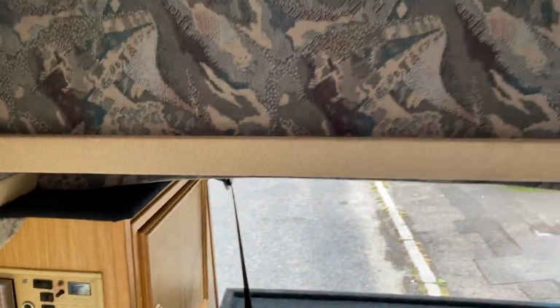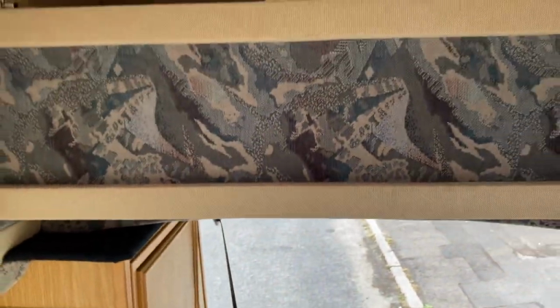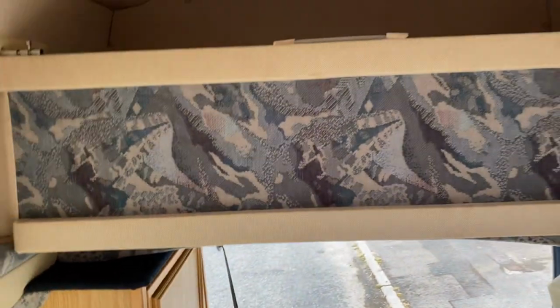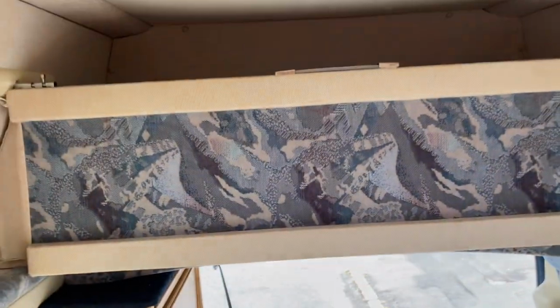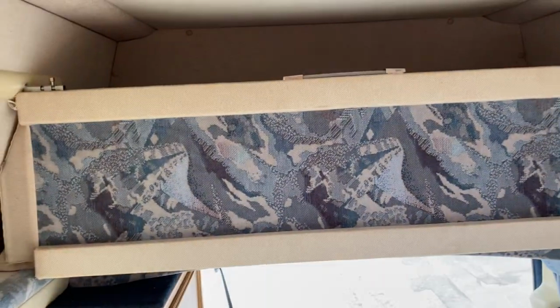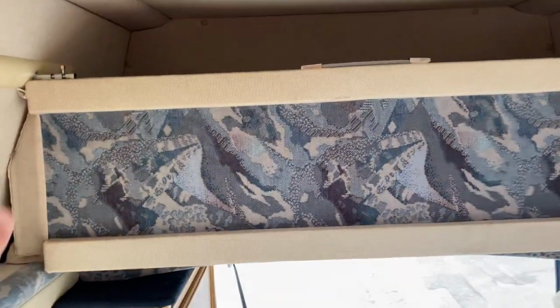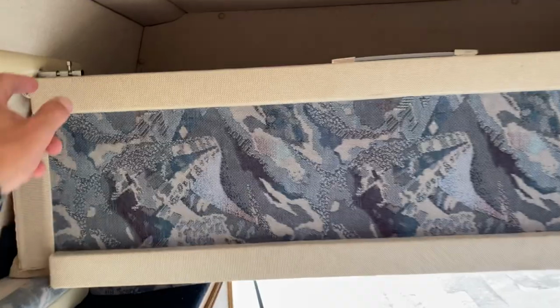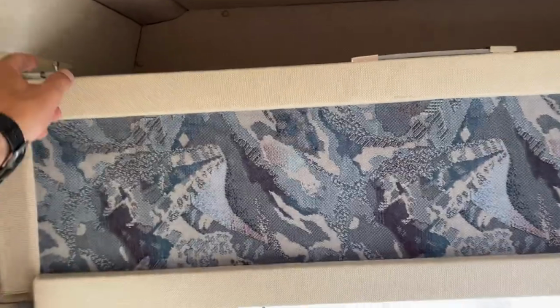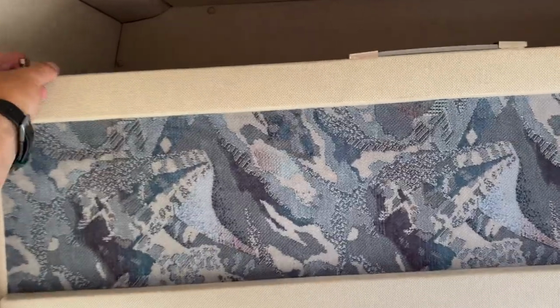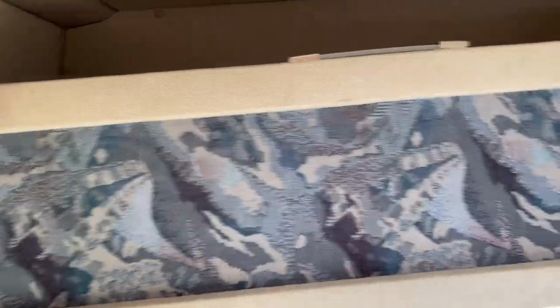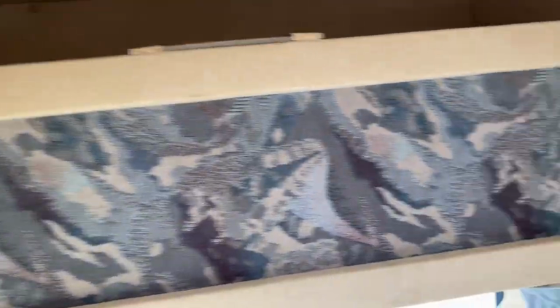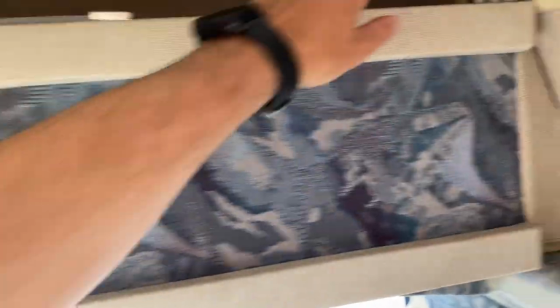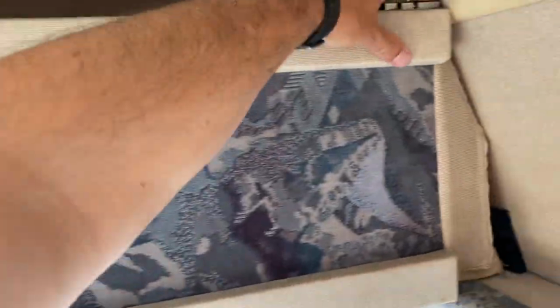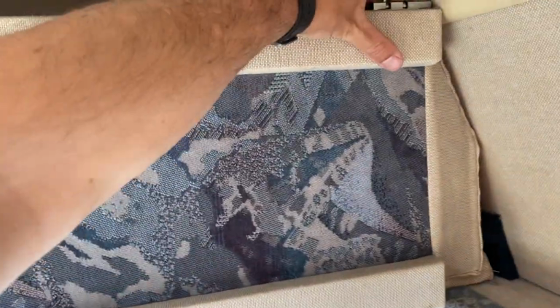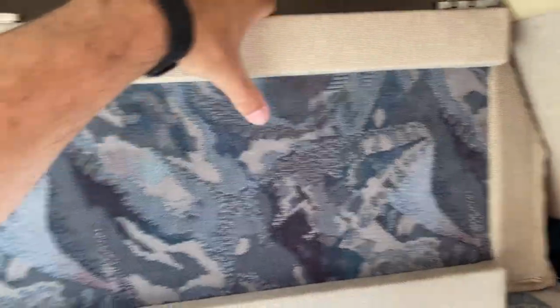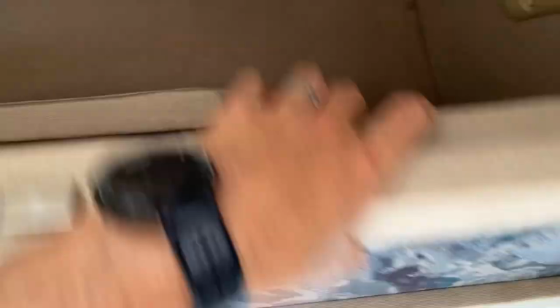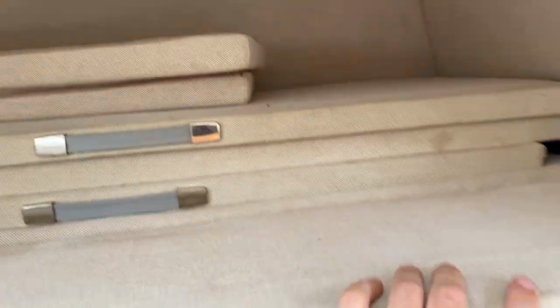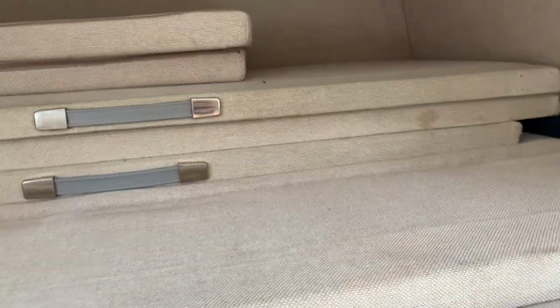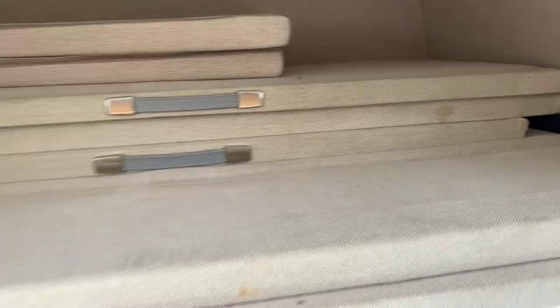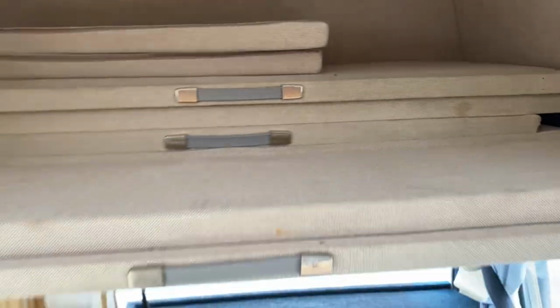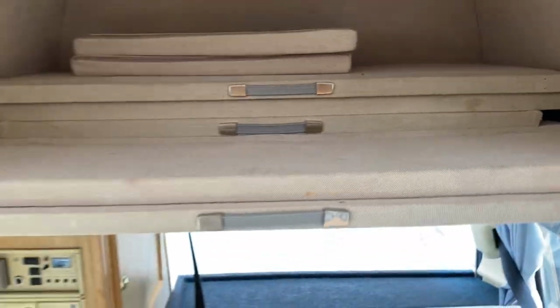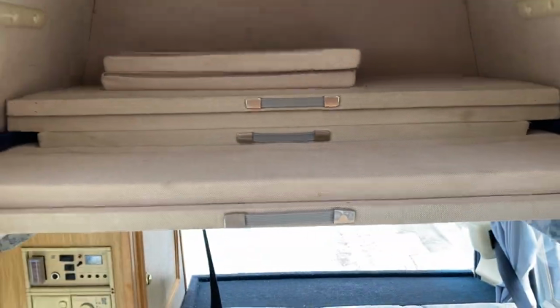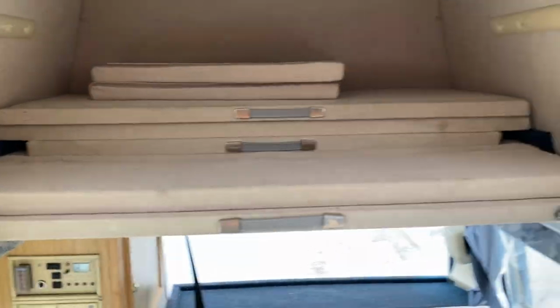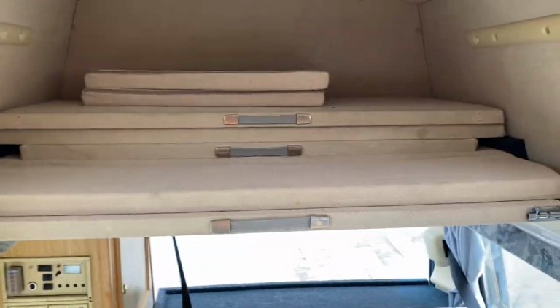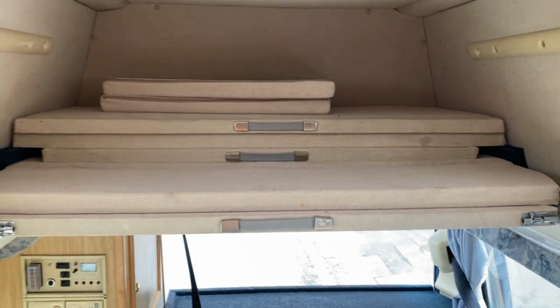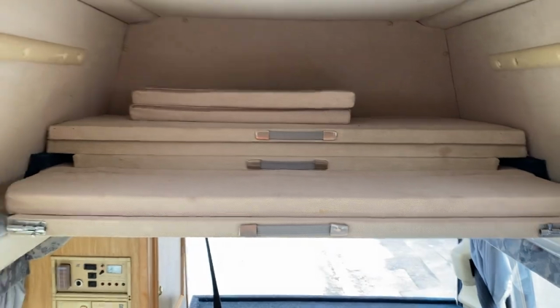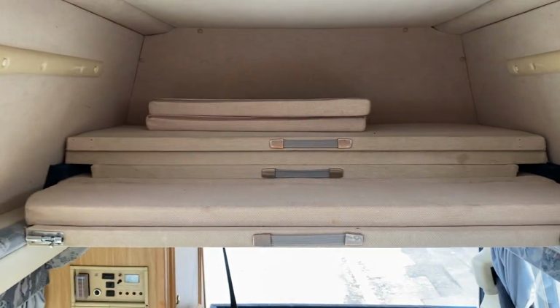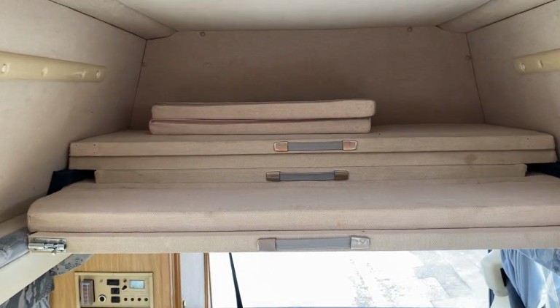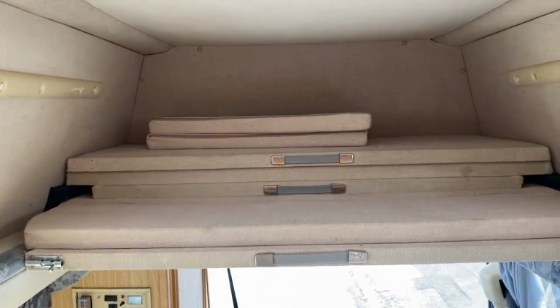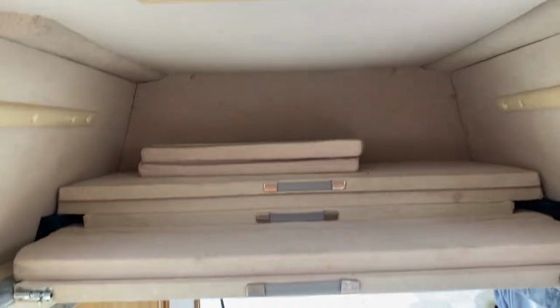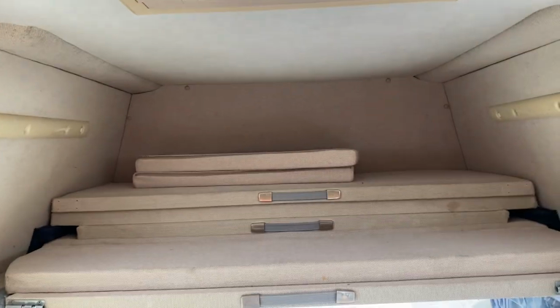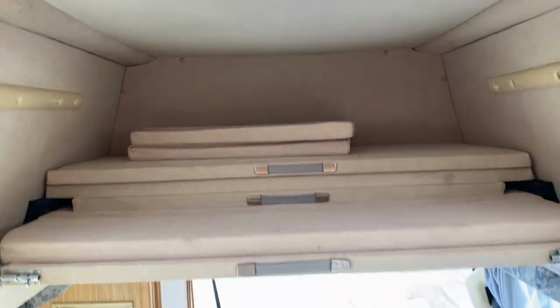This up here is the bed. This pulls out. There's some pictures of that for another sleeping area.